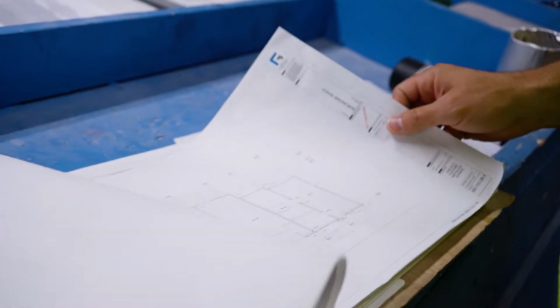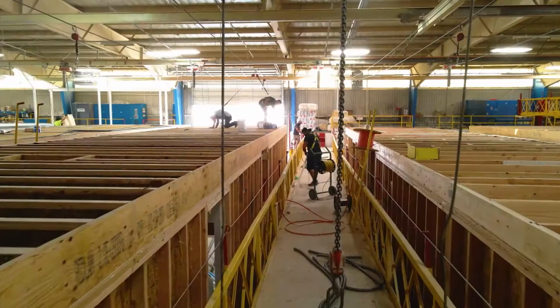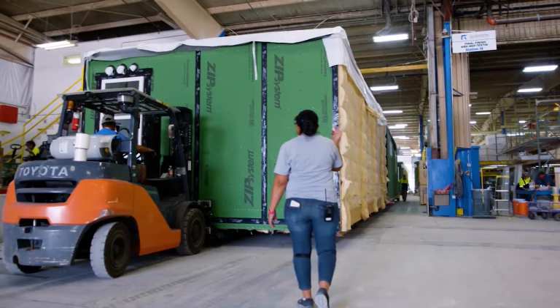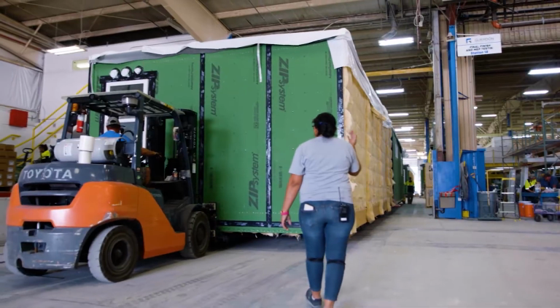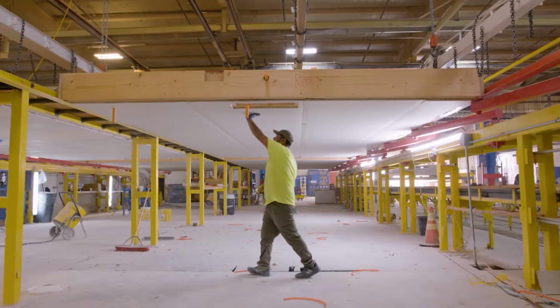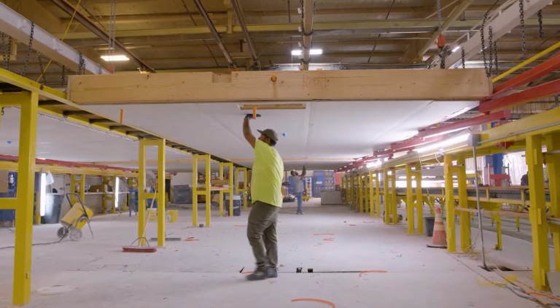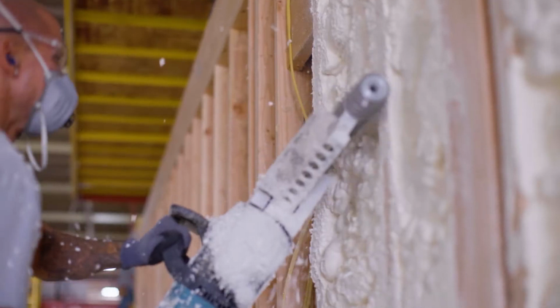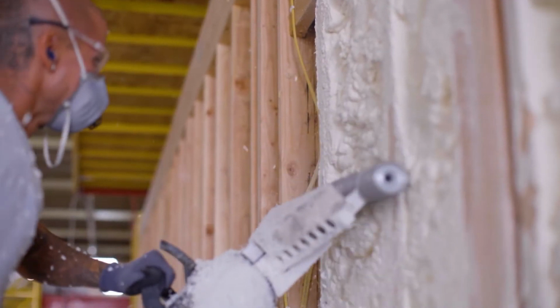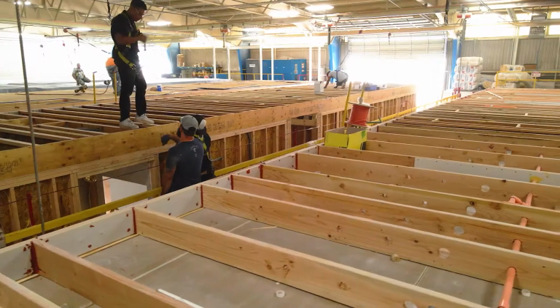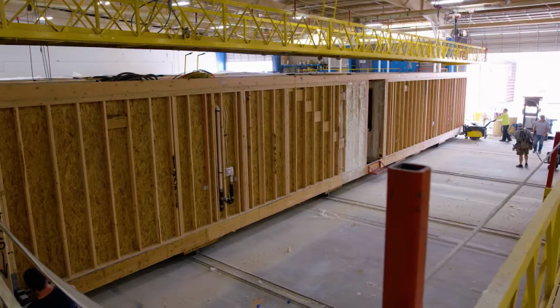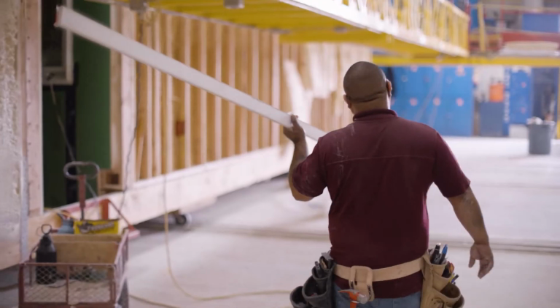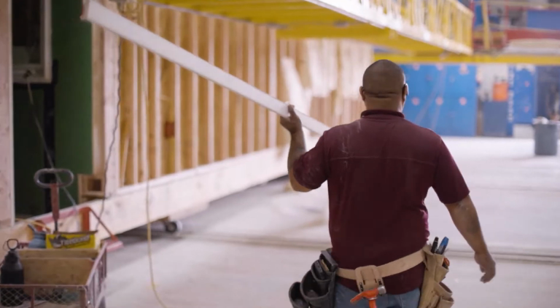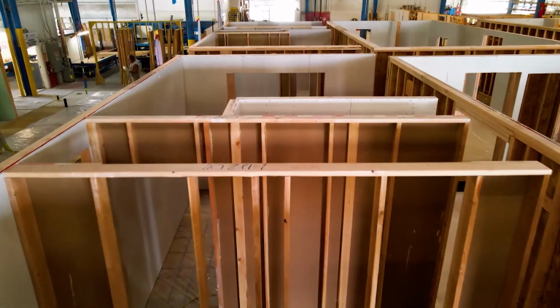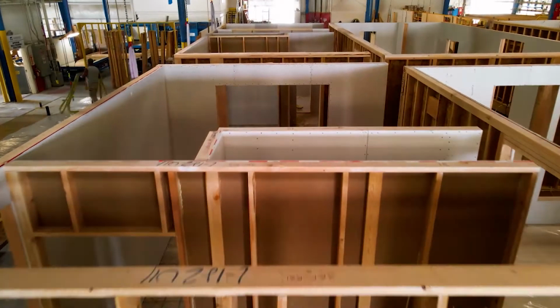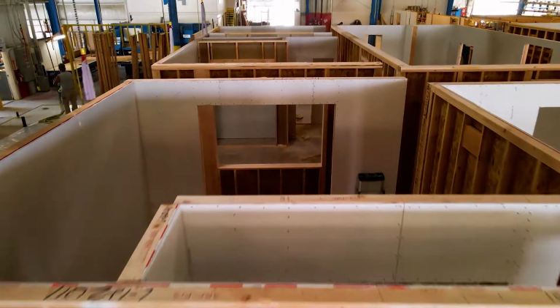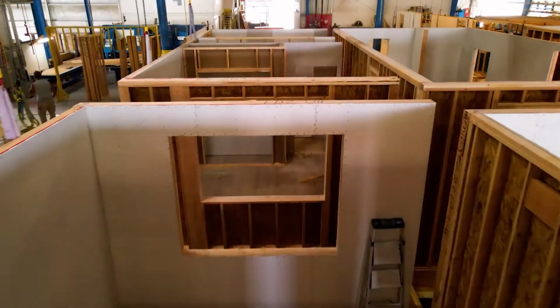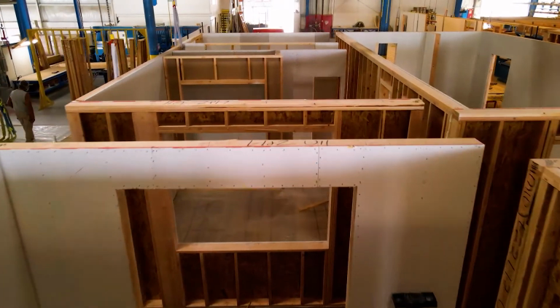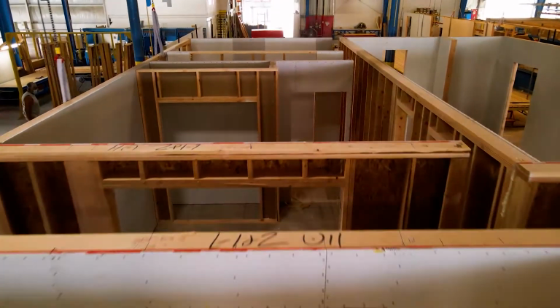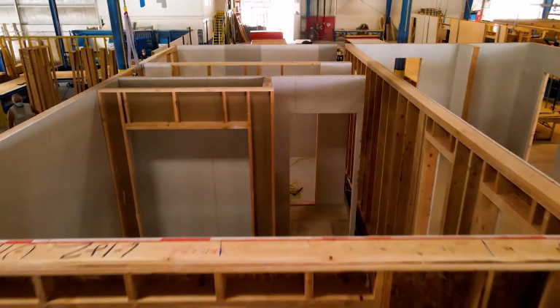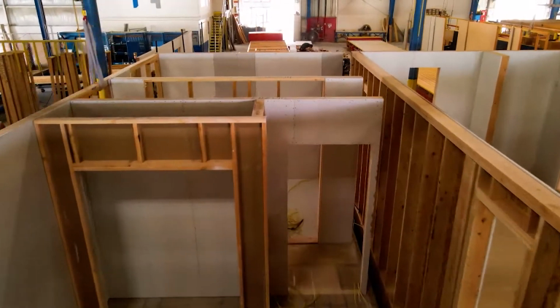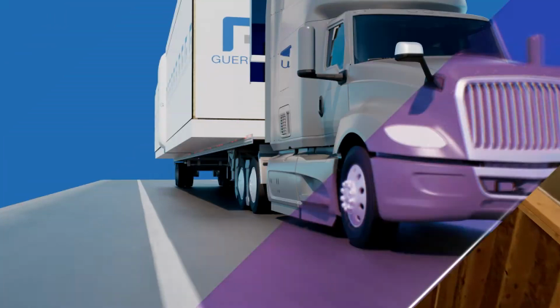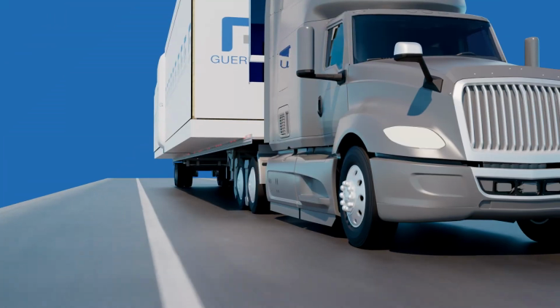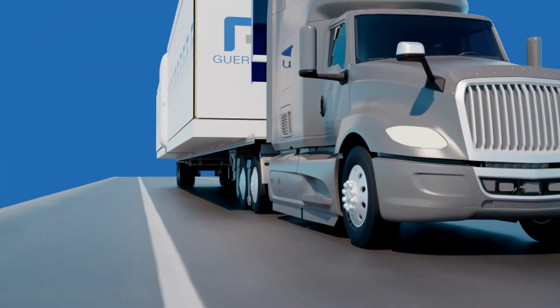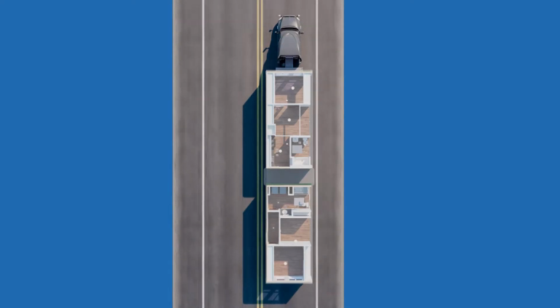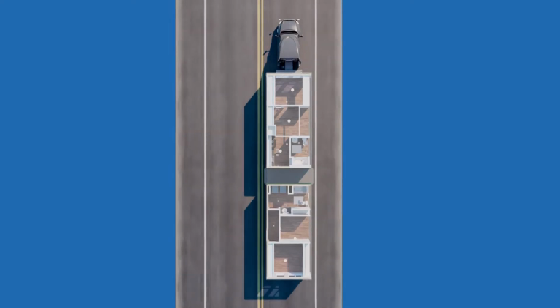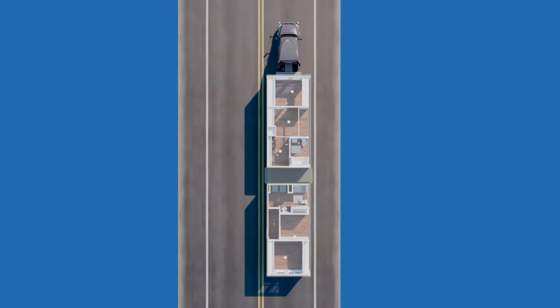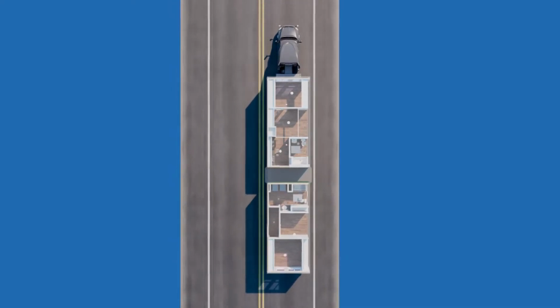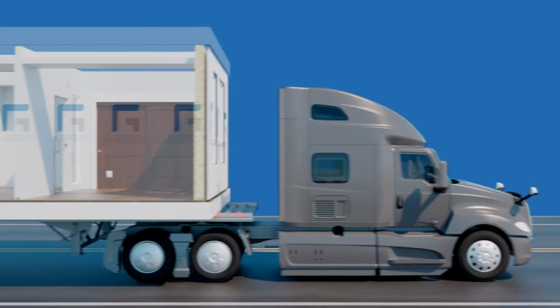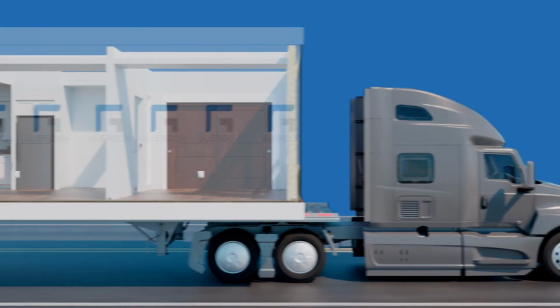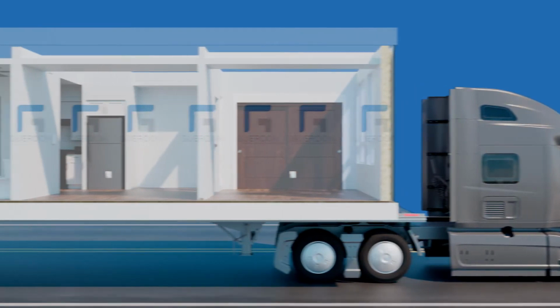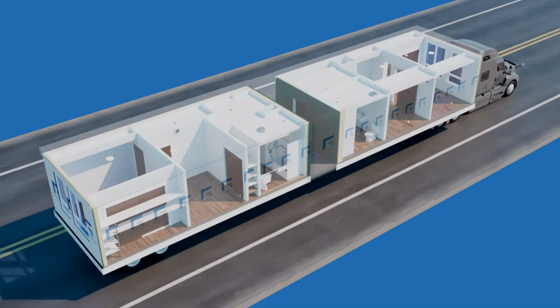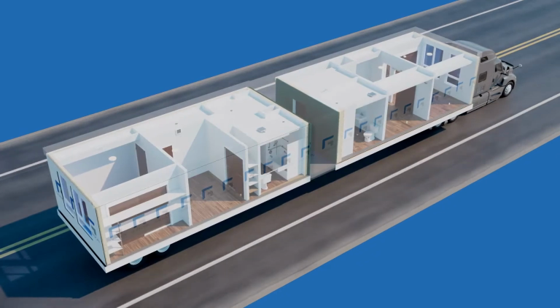Designed and constructed using advanced methods, modular buildings are built to the same codes and standards as traditional site-built projects, but strong and rigid enough to transport hundreds of miles and be craned into place.